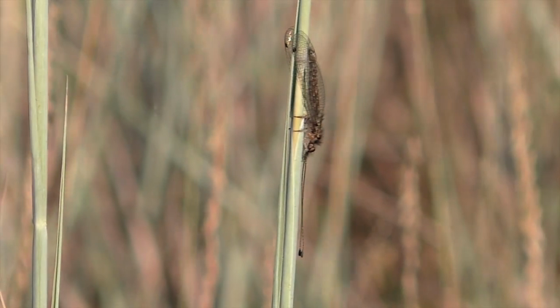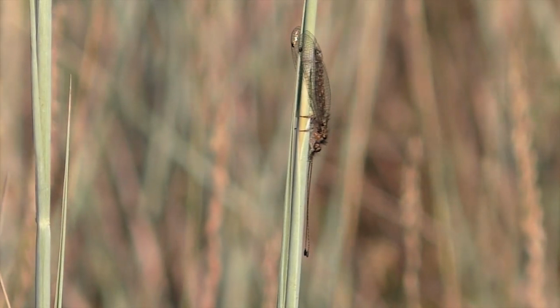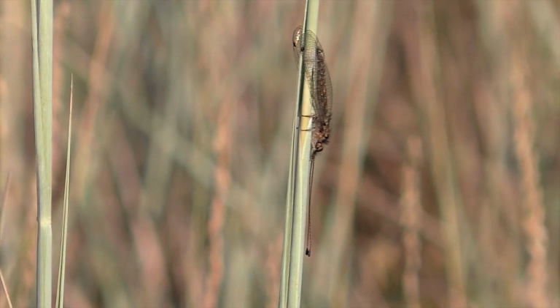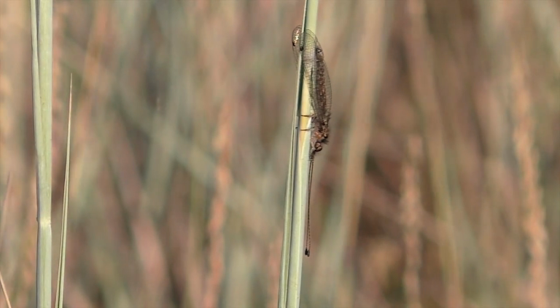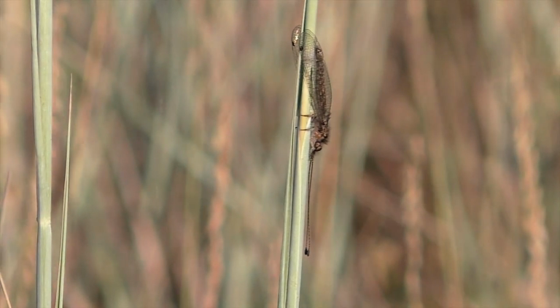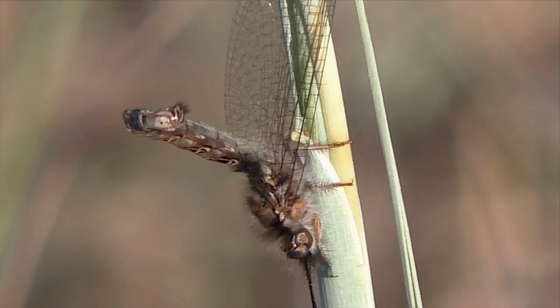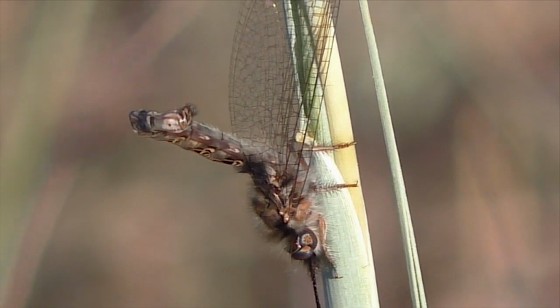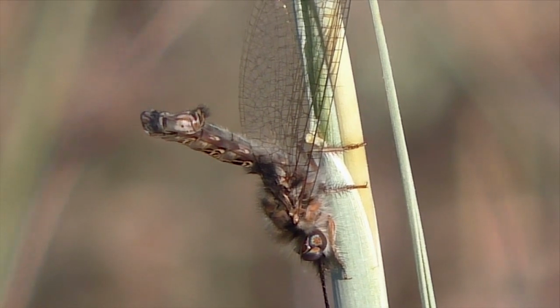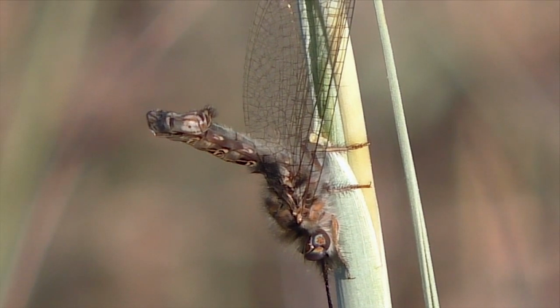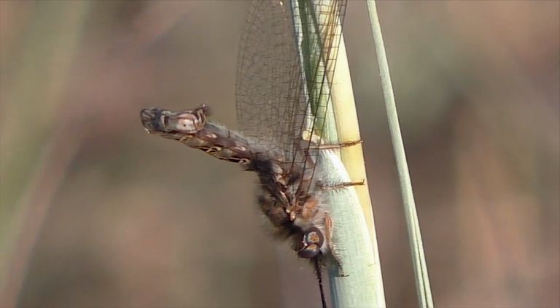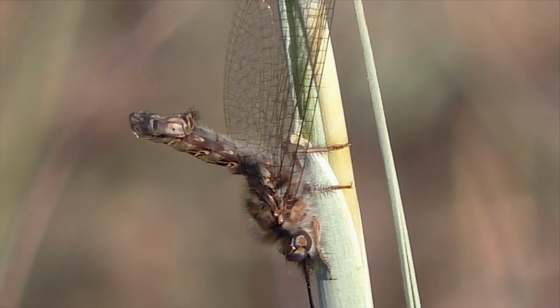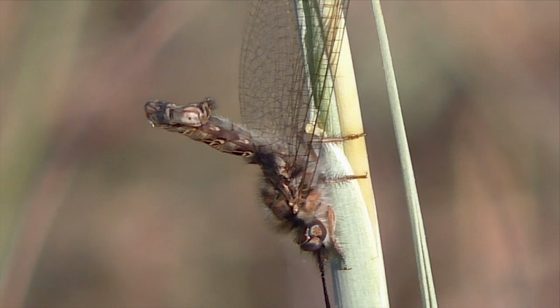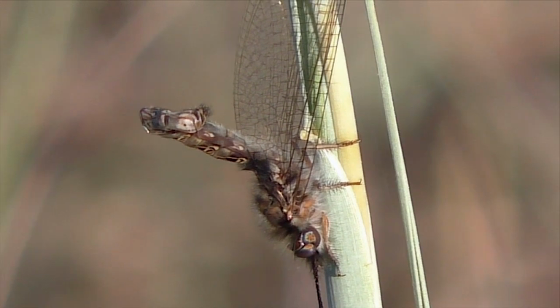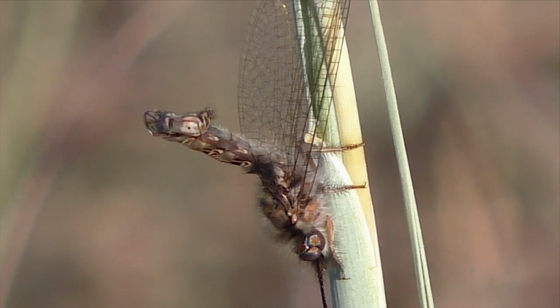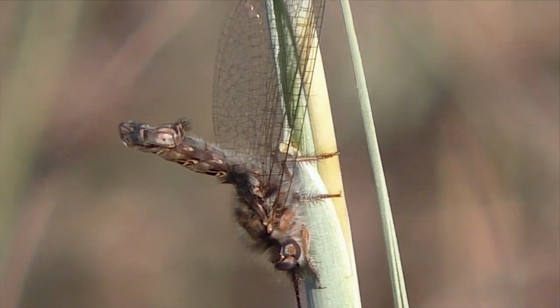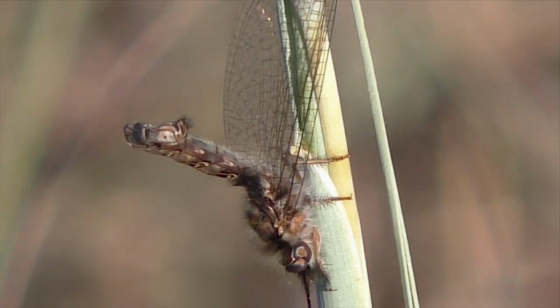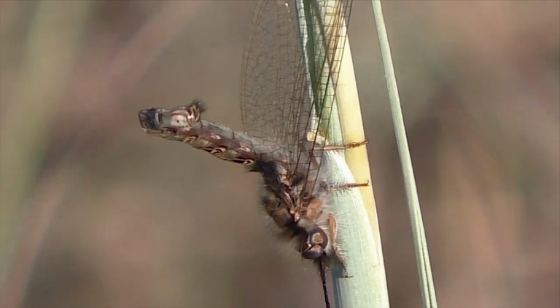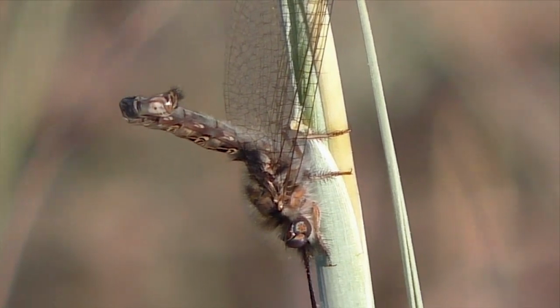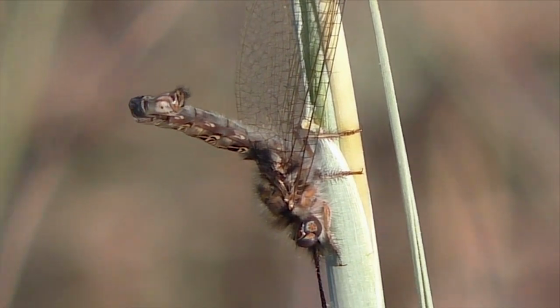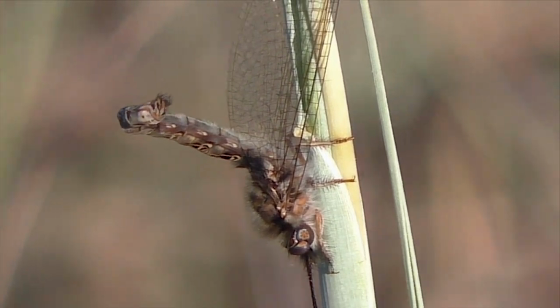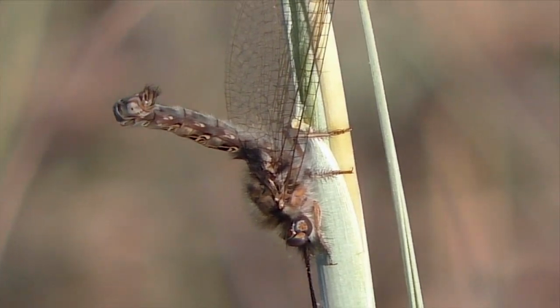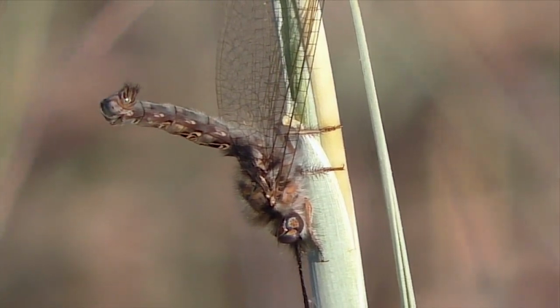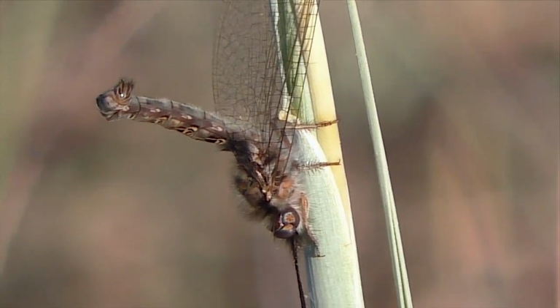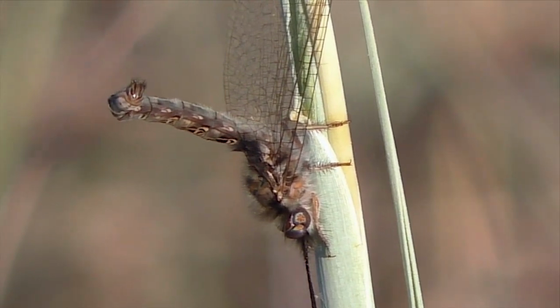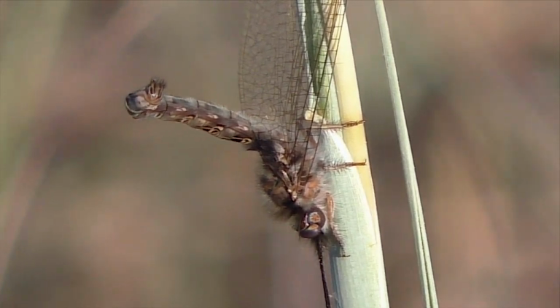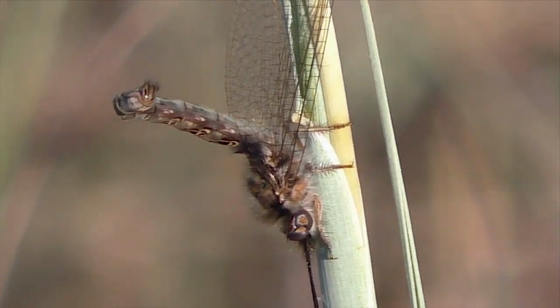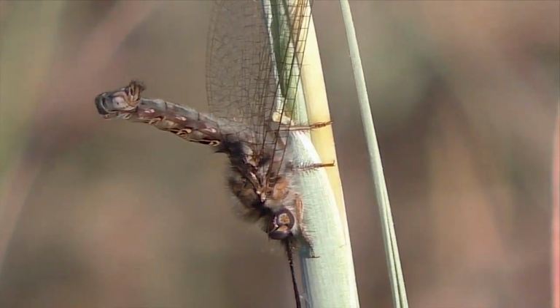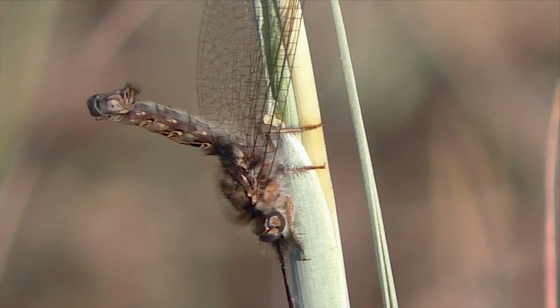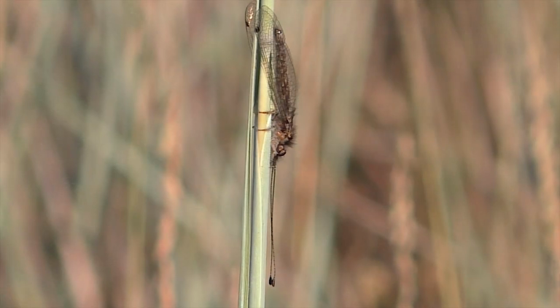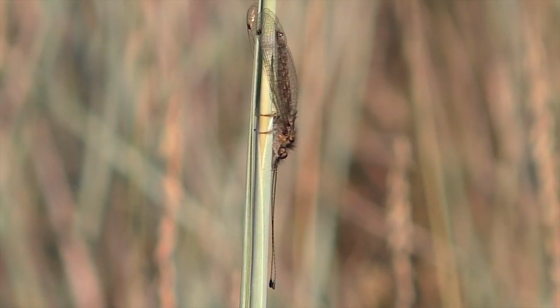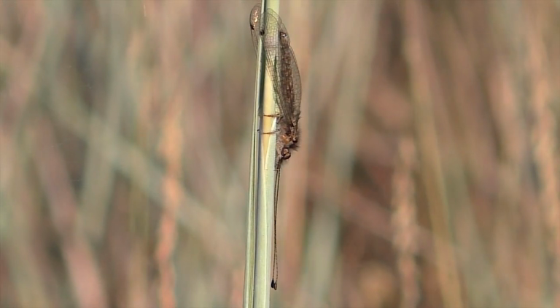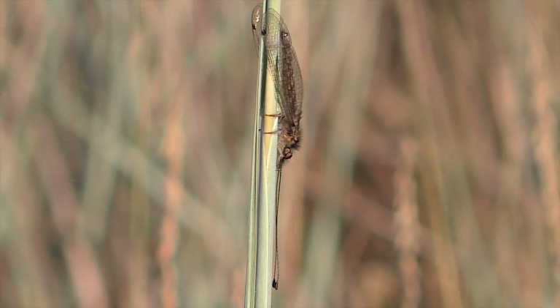Always look closely at your outdoor surroundings. It's a wonder what you may find. I'm Mike Blair in the Kansas Outdoors.